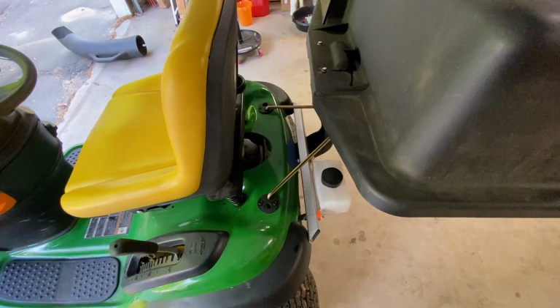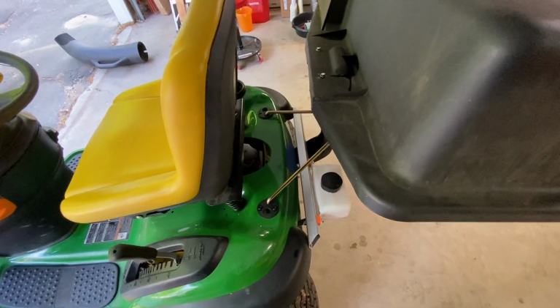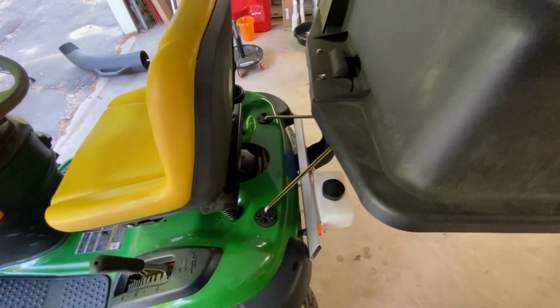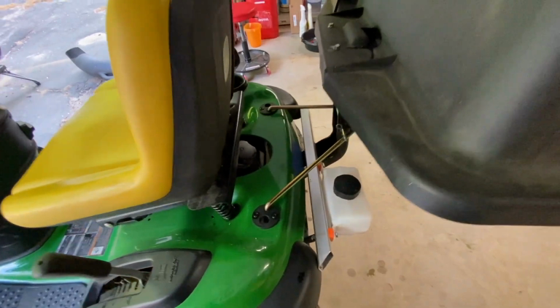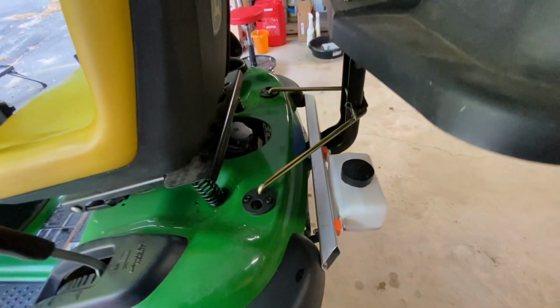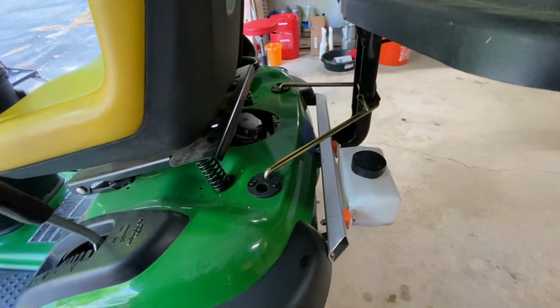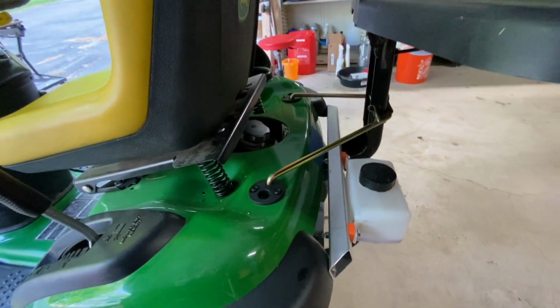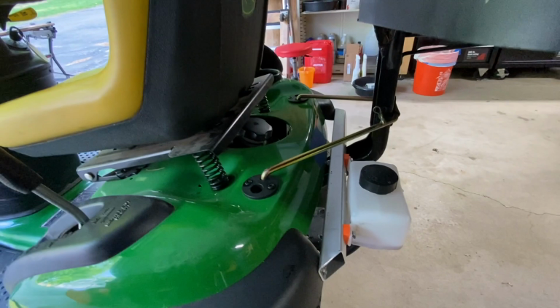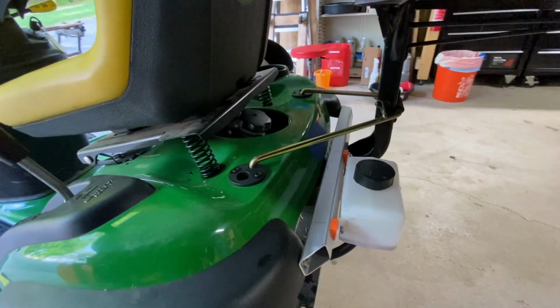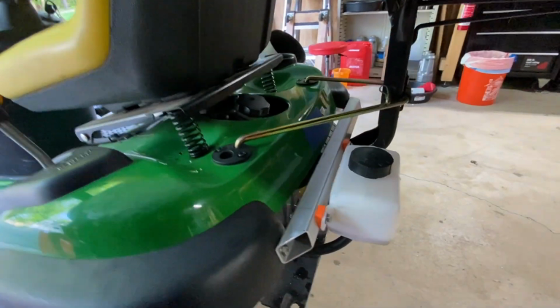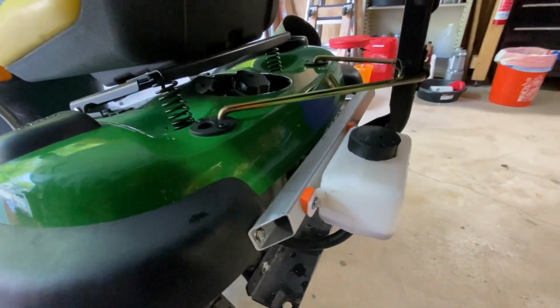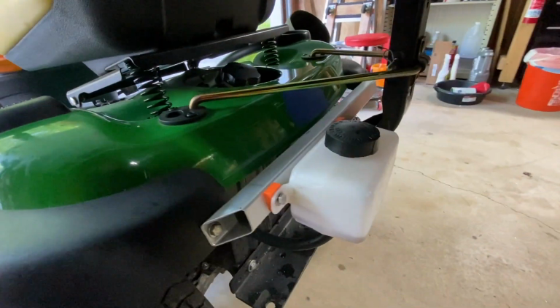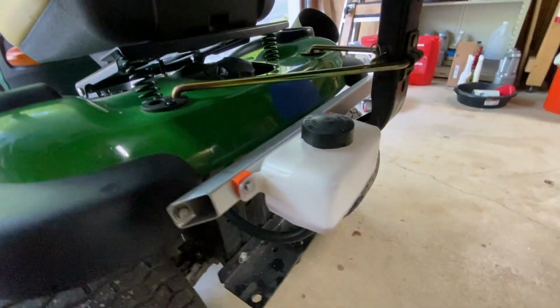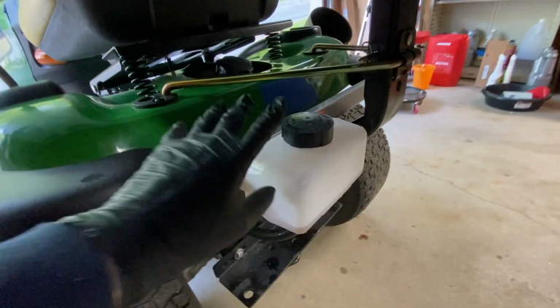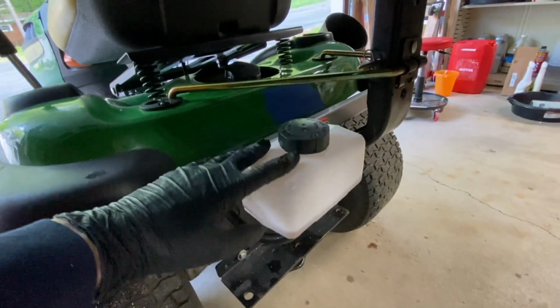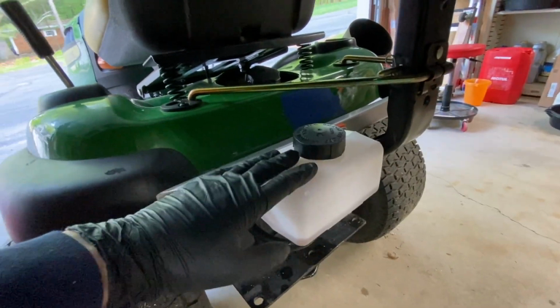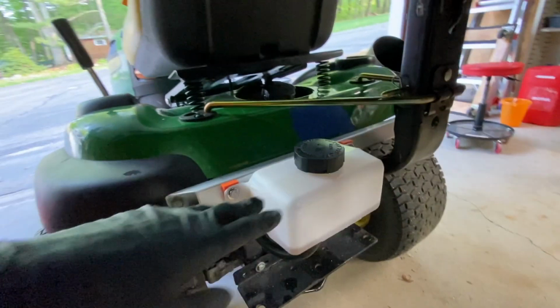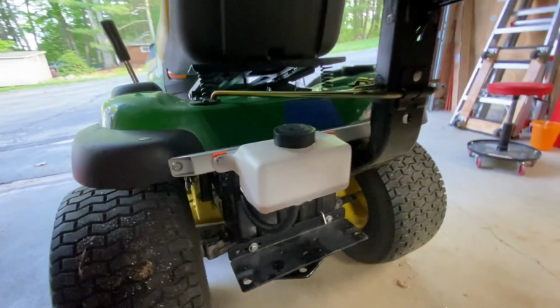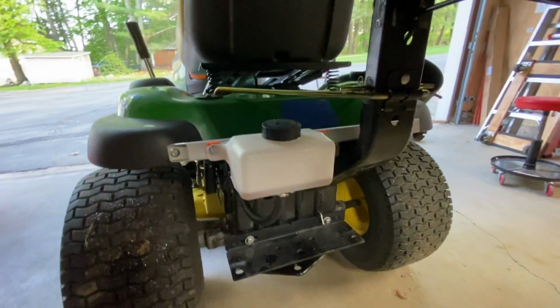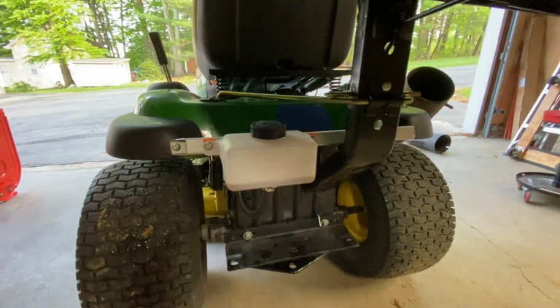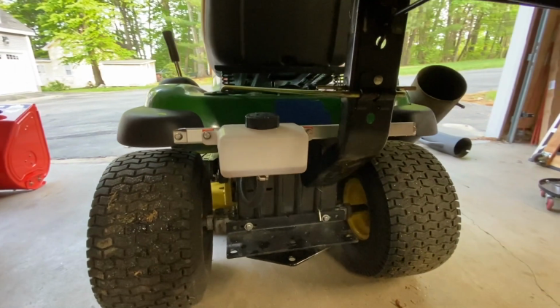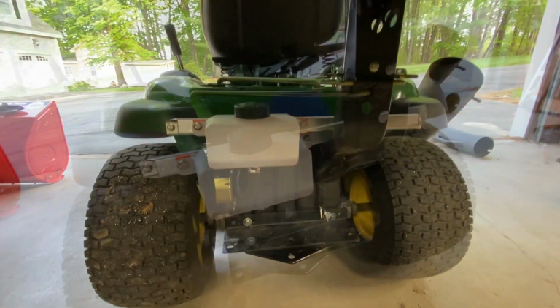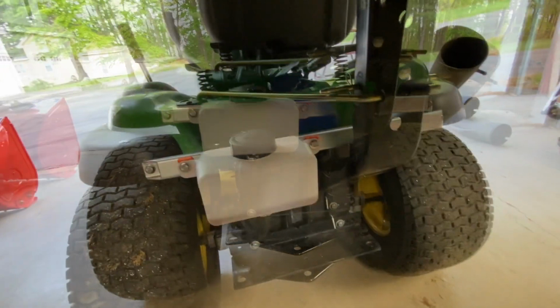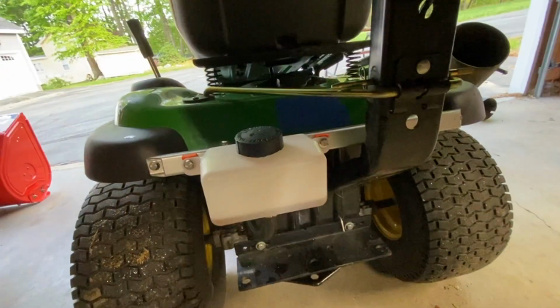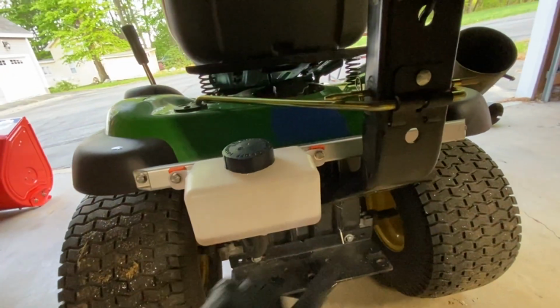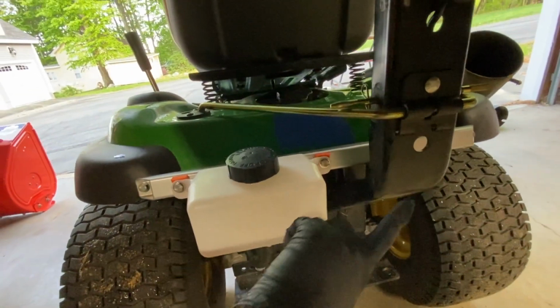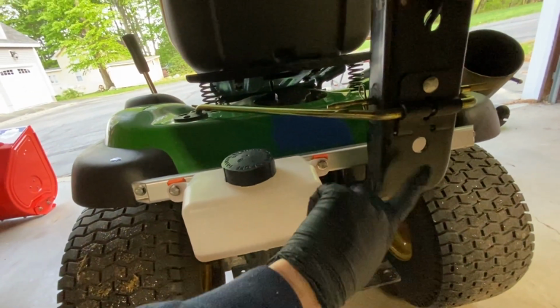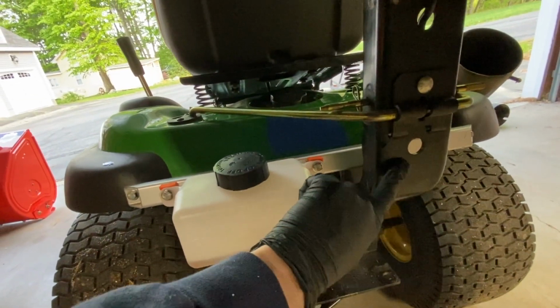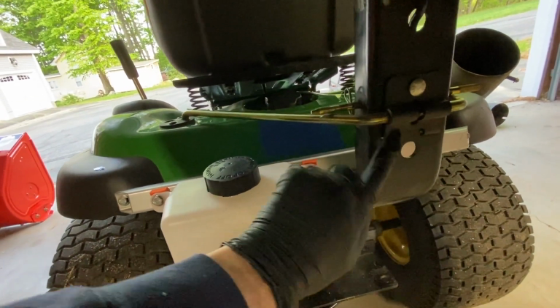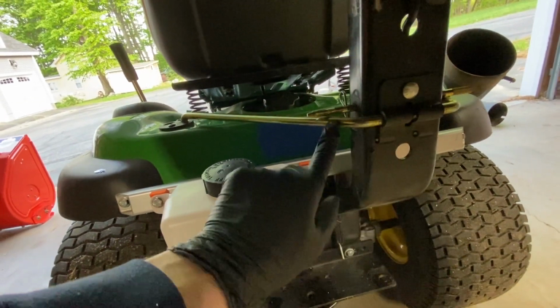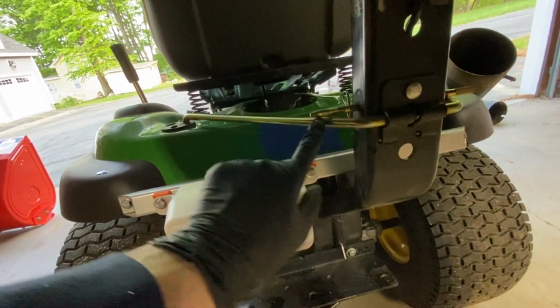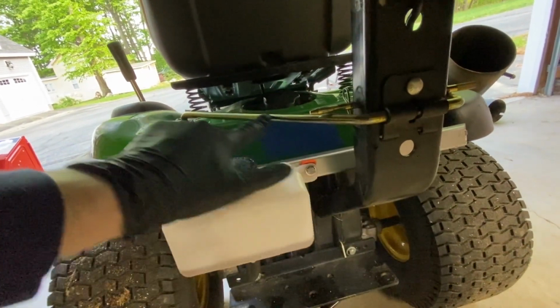This is where I mounted my external expansion tank for the transaxle. I located the tank on the left side of the mower so that it wouldn't interfere with my bagger attachment. You can see the bagger's main support here, and it has these two bars that secure it to the top of the mower.